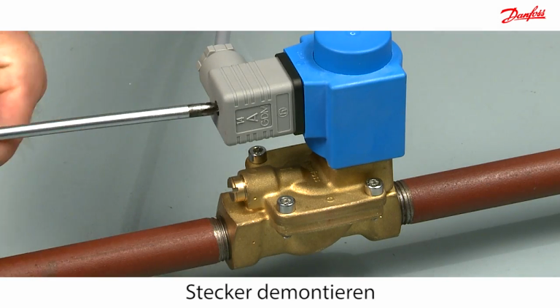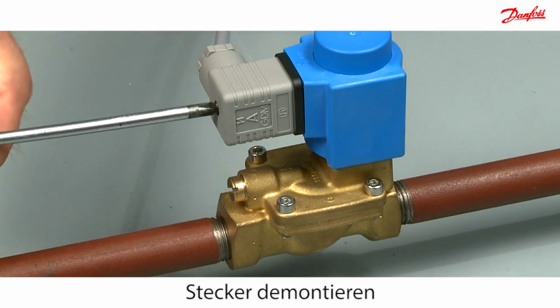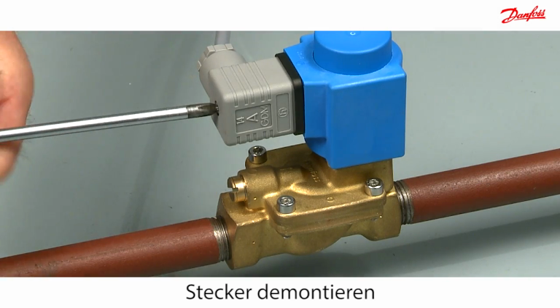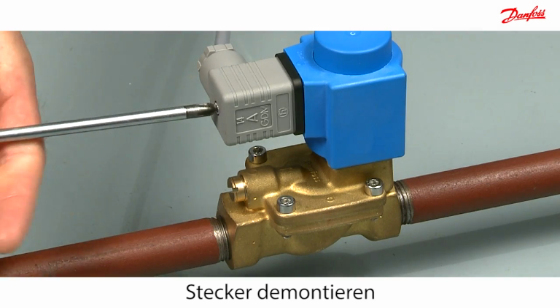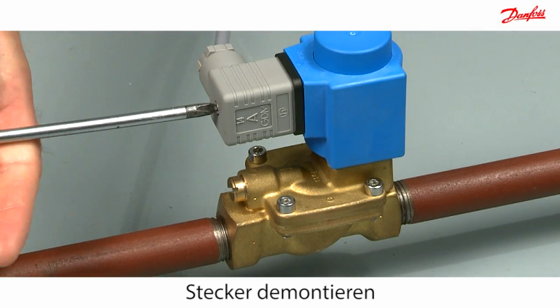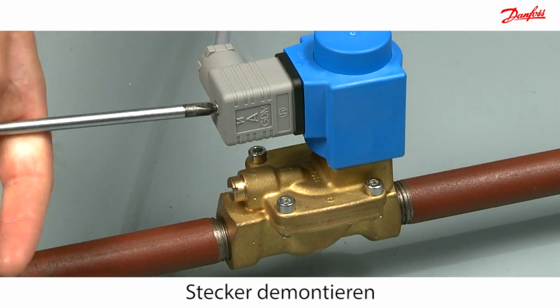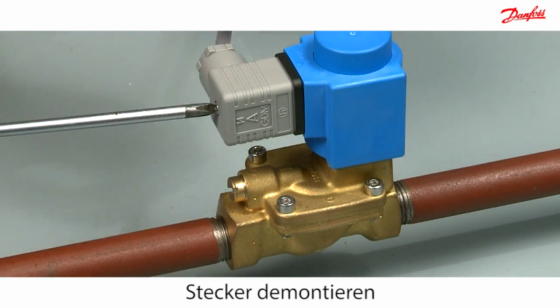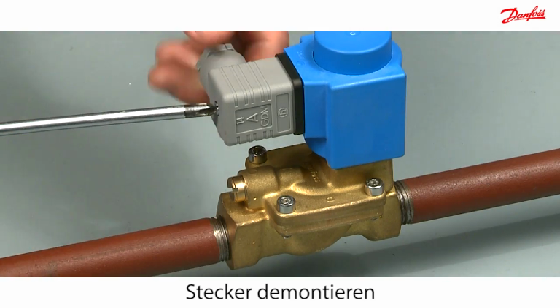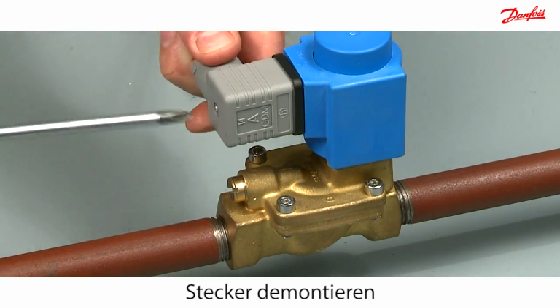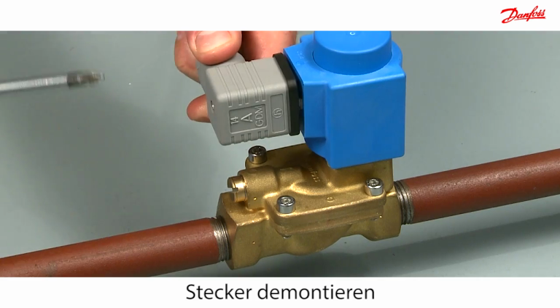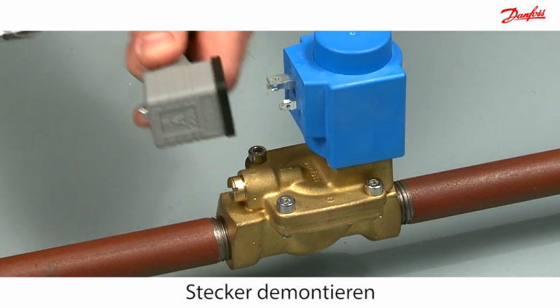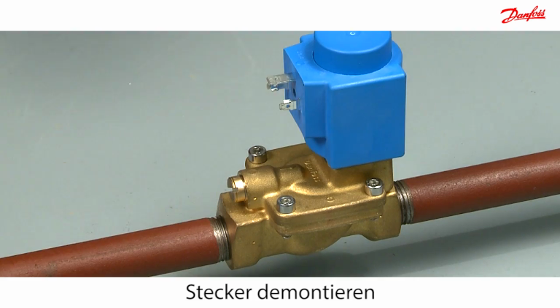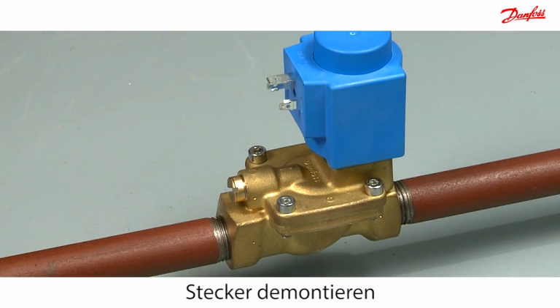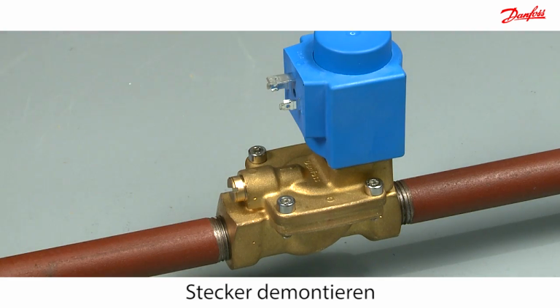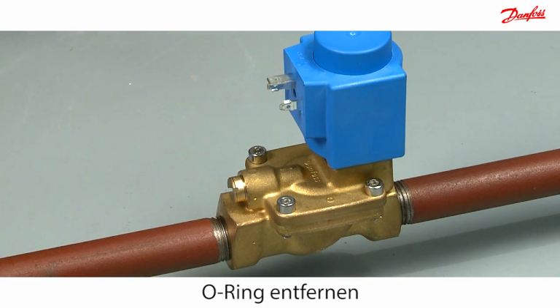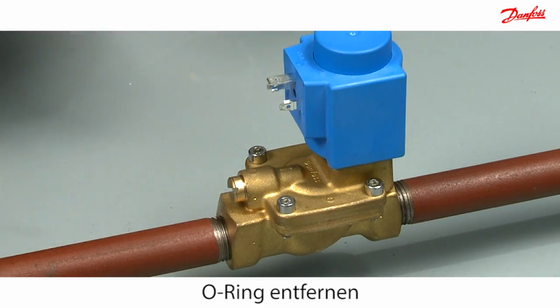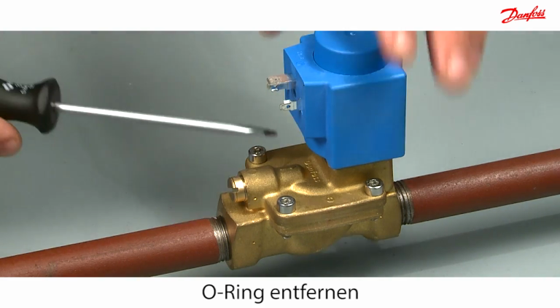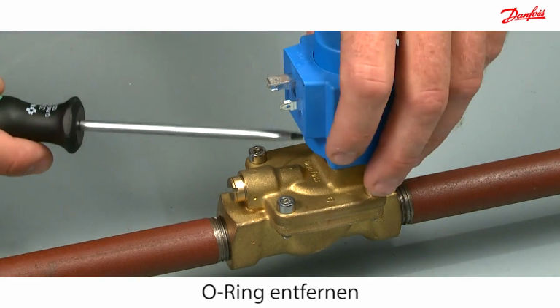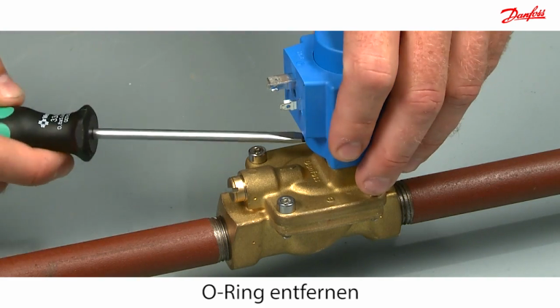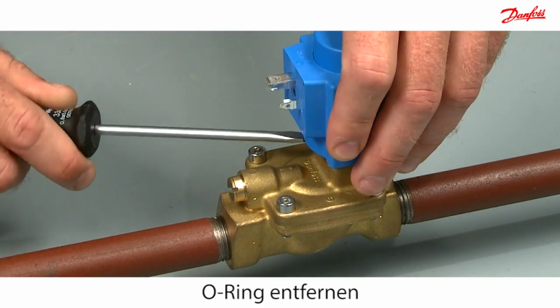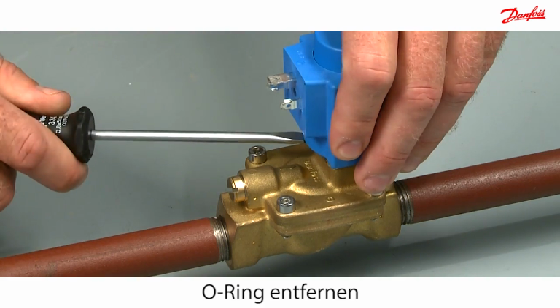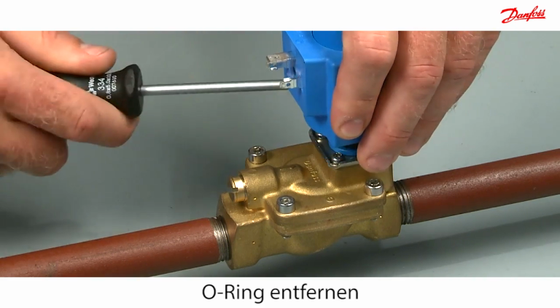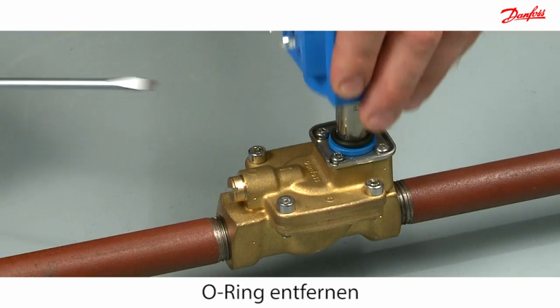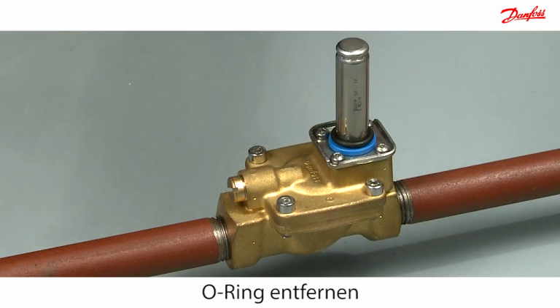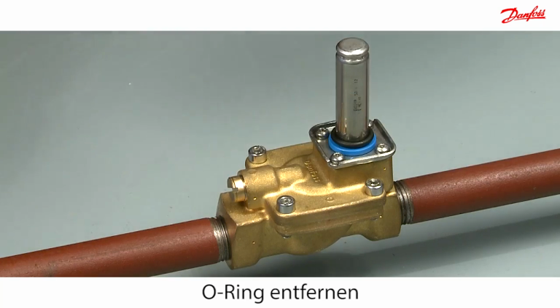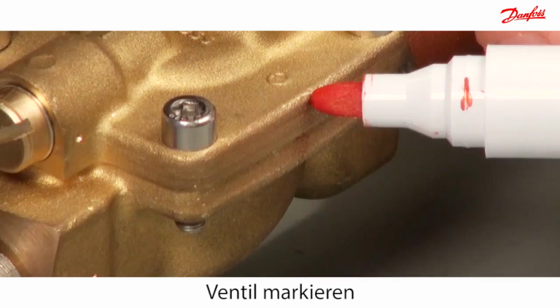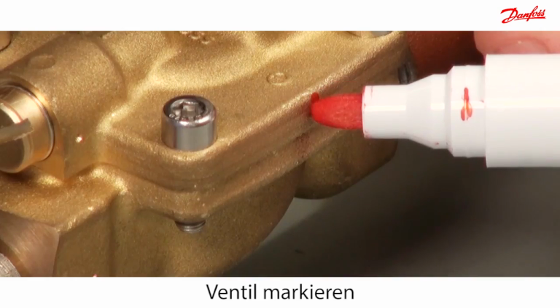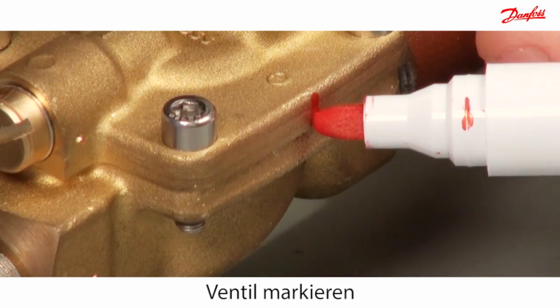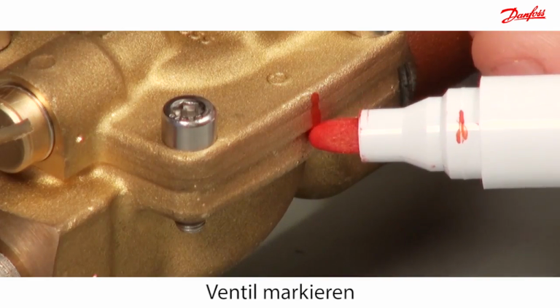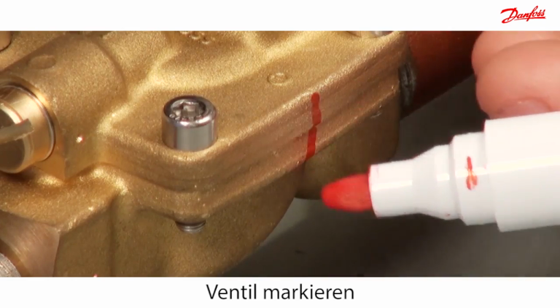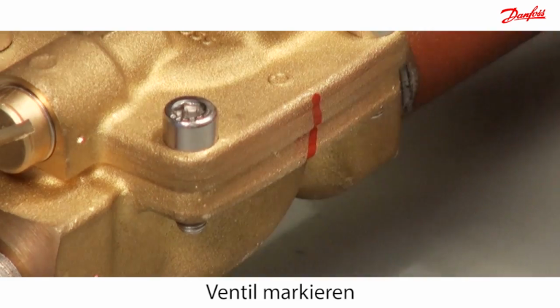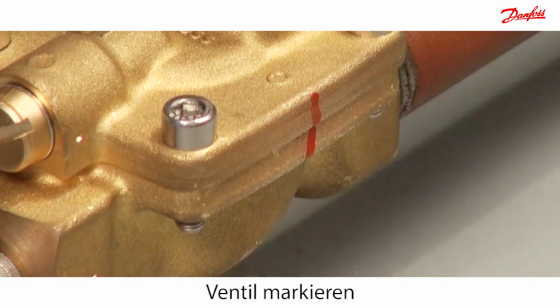Disconnect the power by dismounting the plug. Use a screwdriver to lever the coil from the valve body. Mark the valve before disassembly.